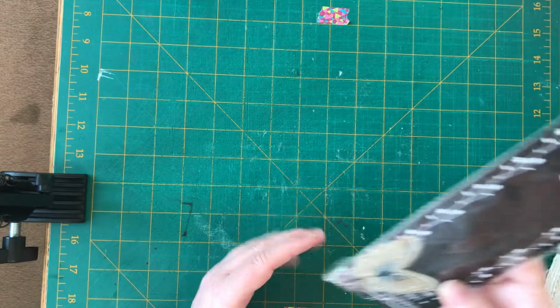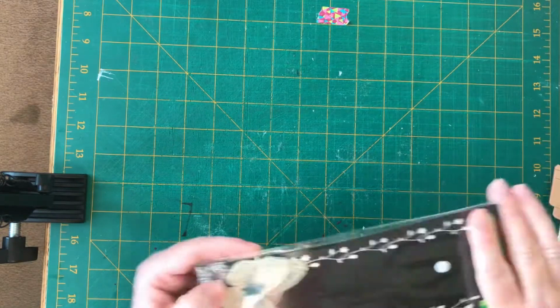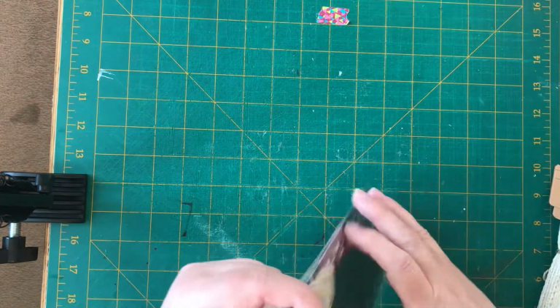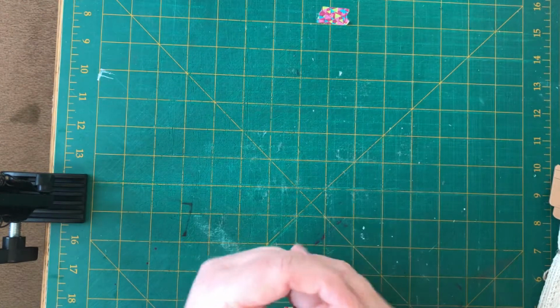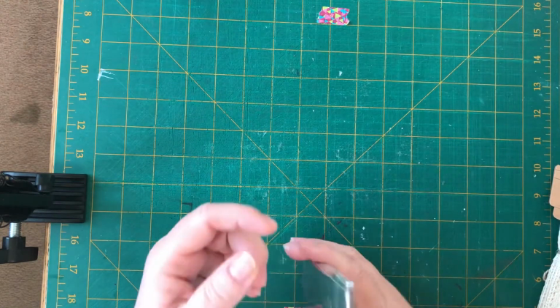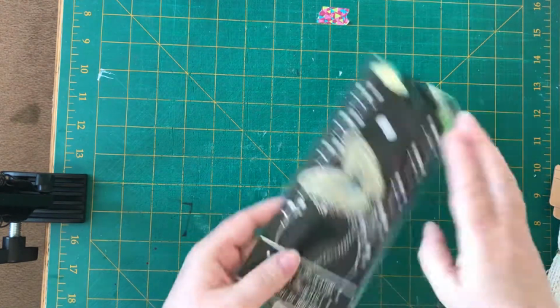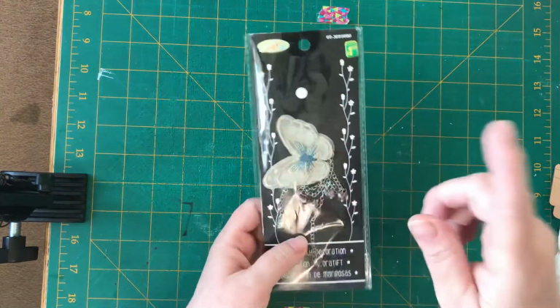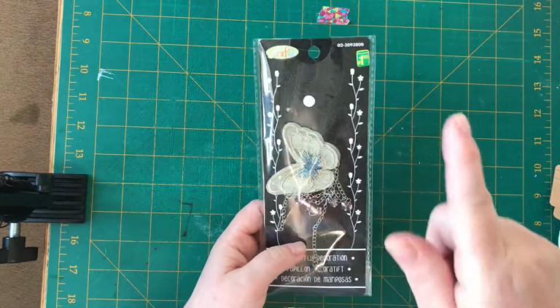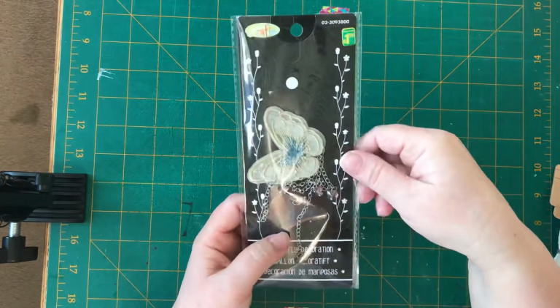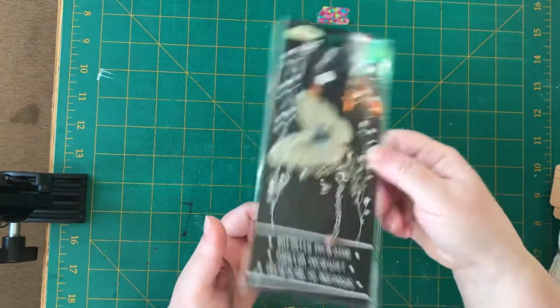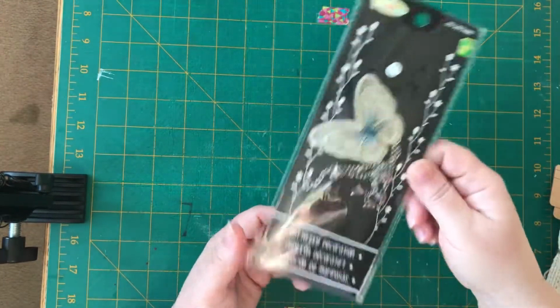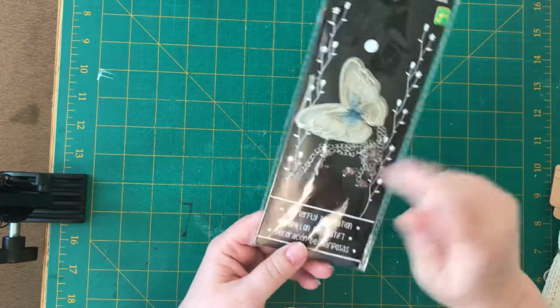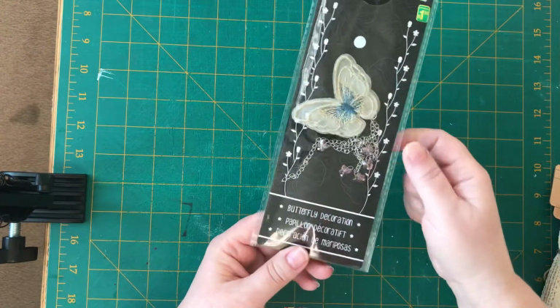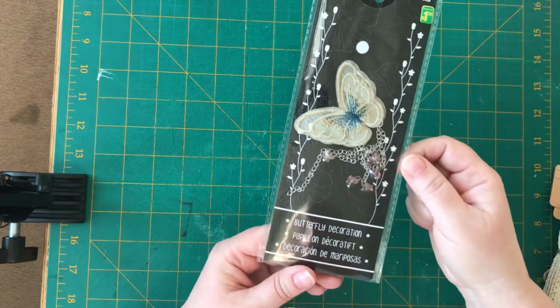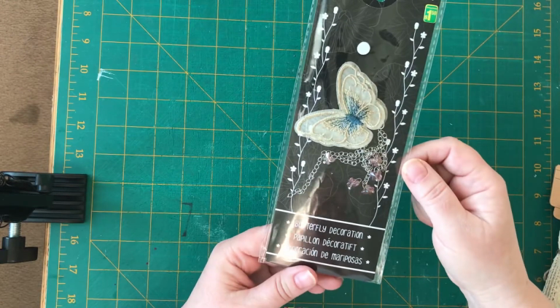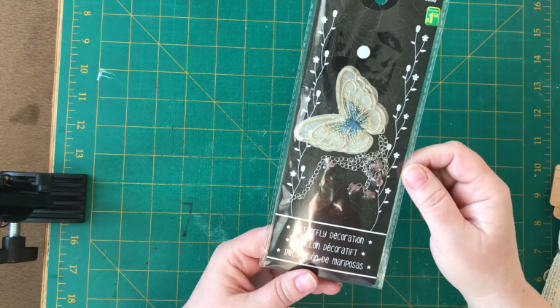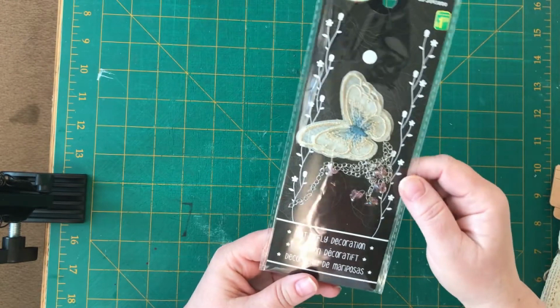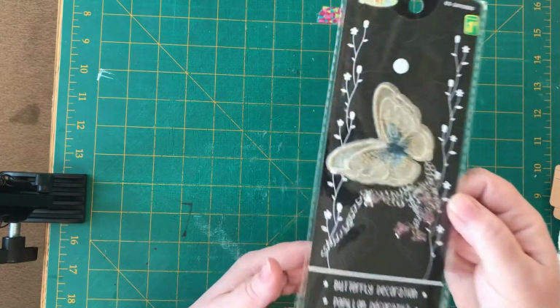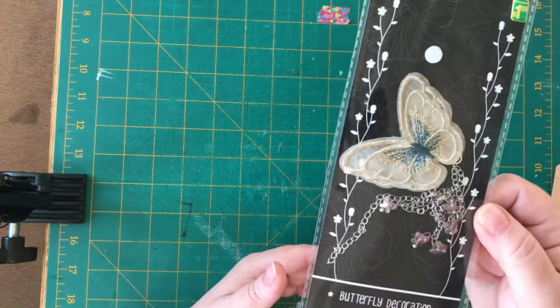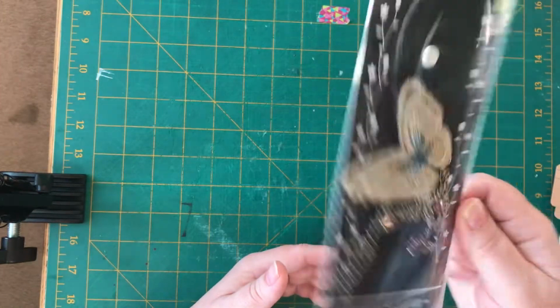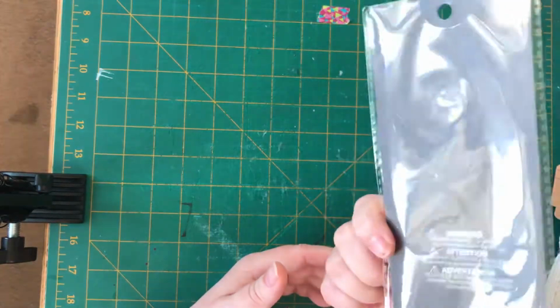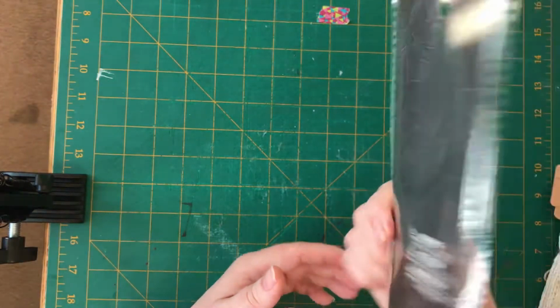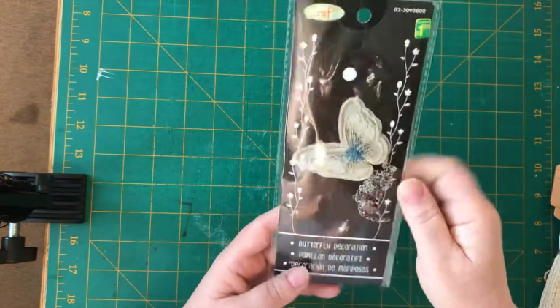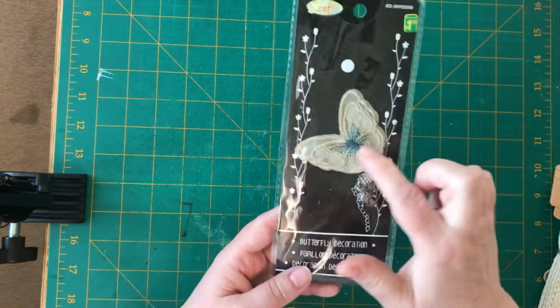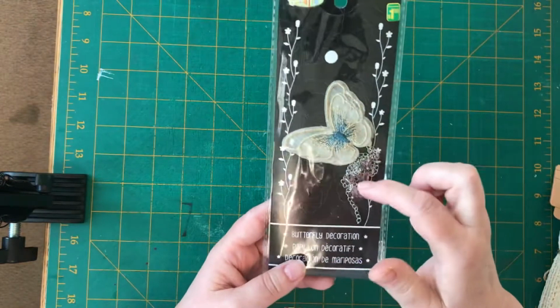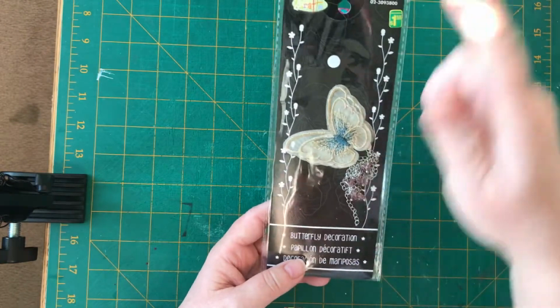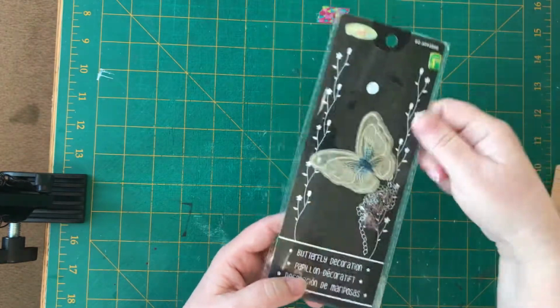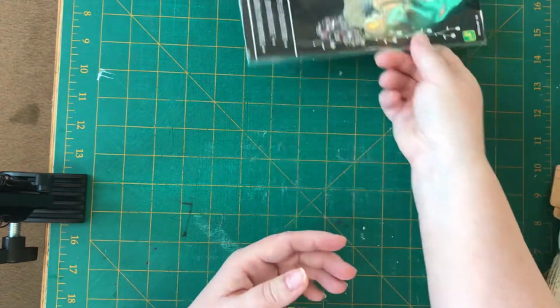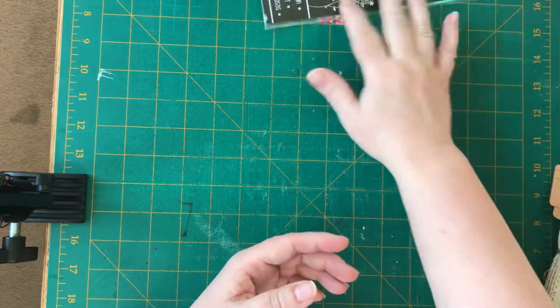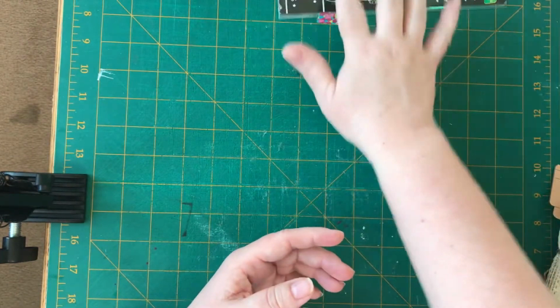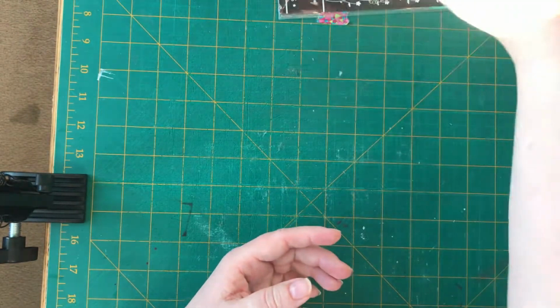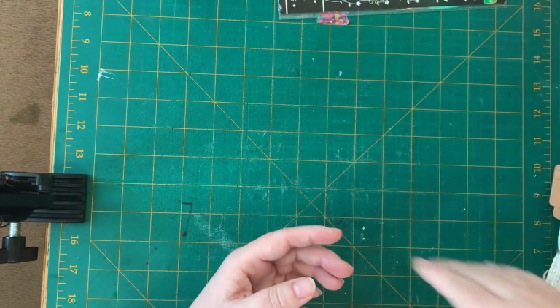Dollarama. I bought the purple one of these butterflies a couple weeks ago. I just picked up this cream one. I'm not sure what I'm doing with these charms, but I just have one hanging here off my organizer.